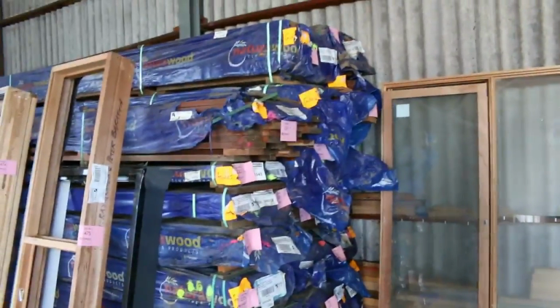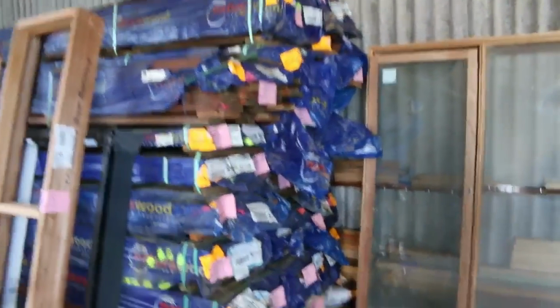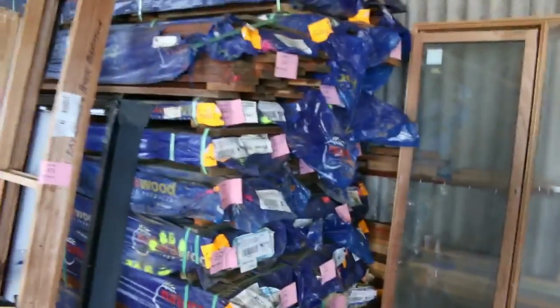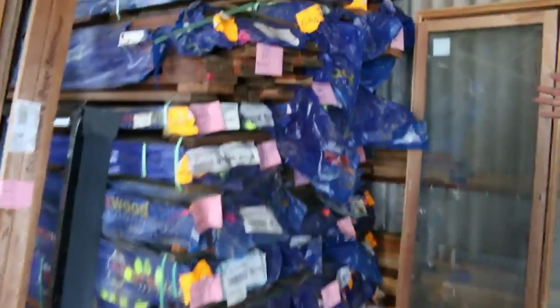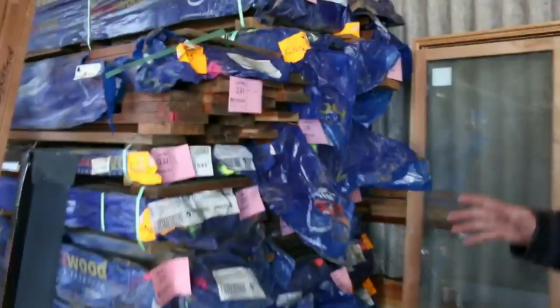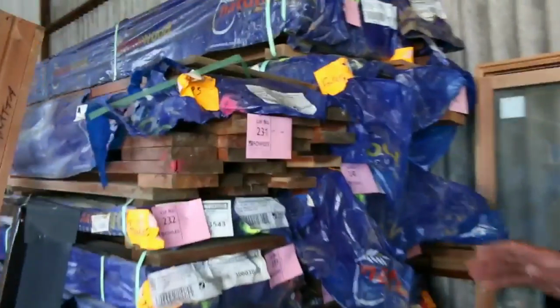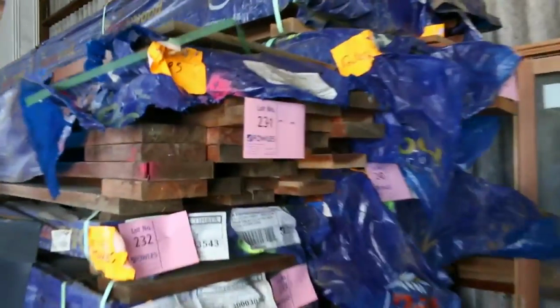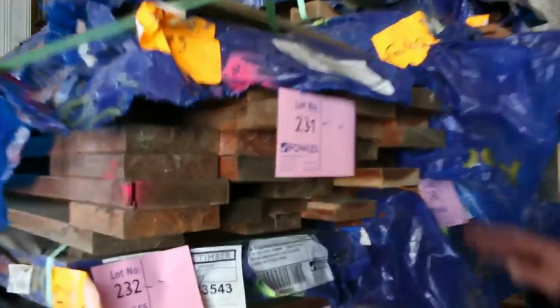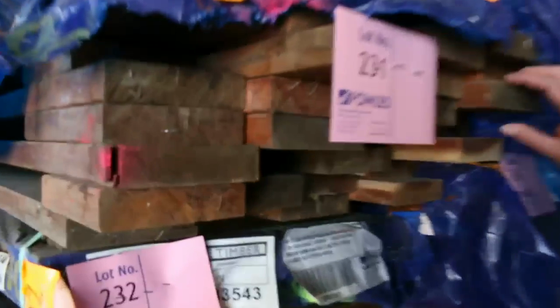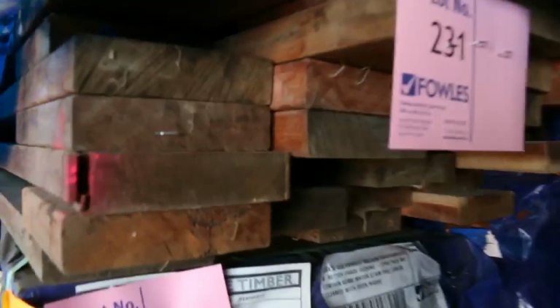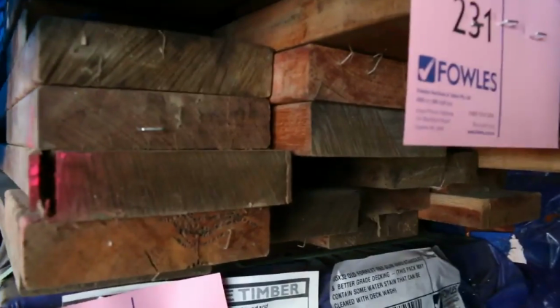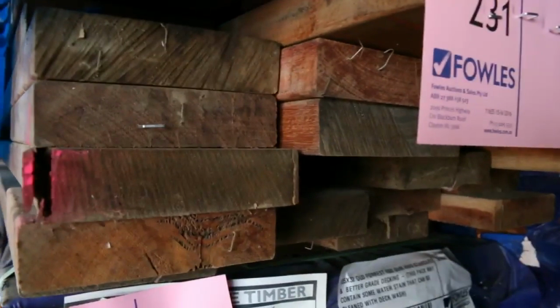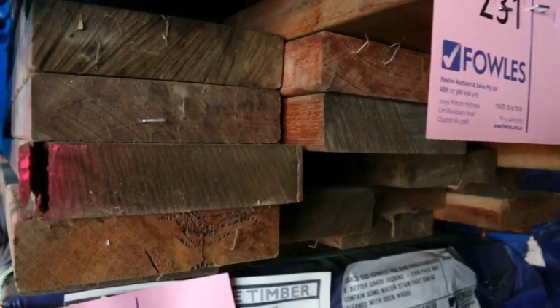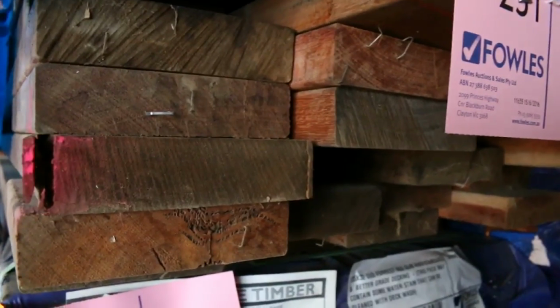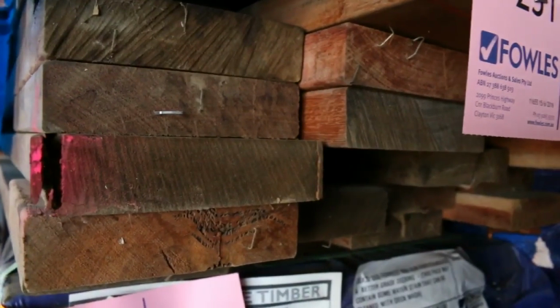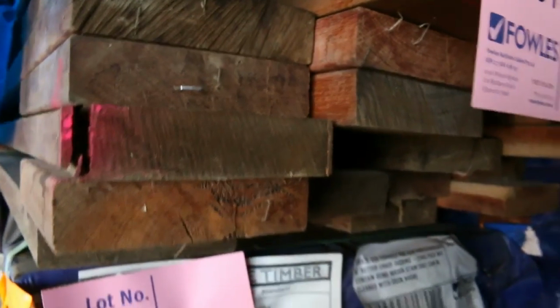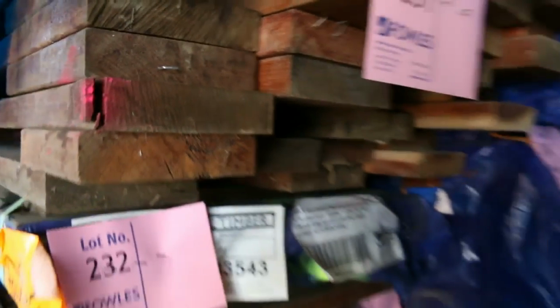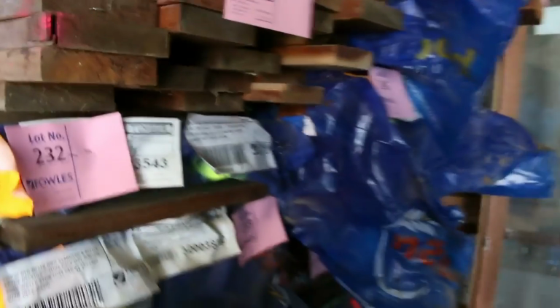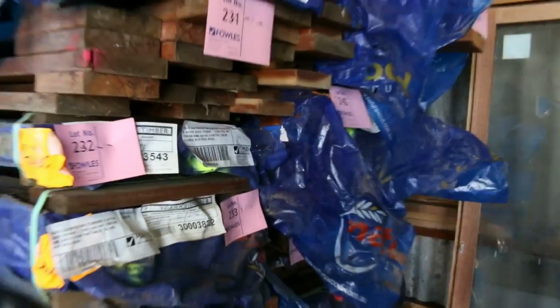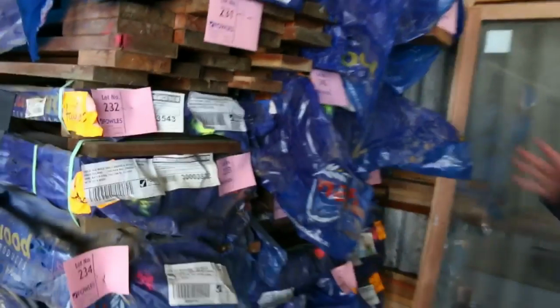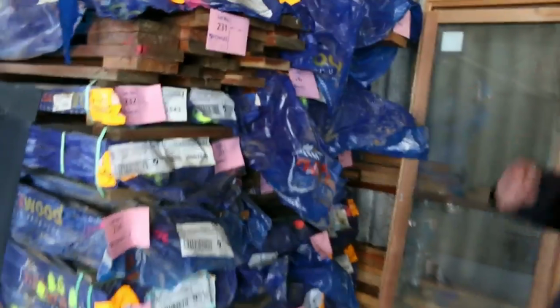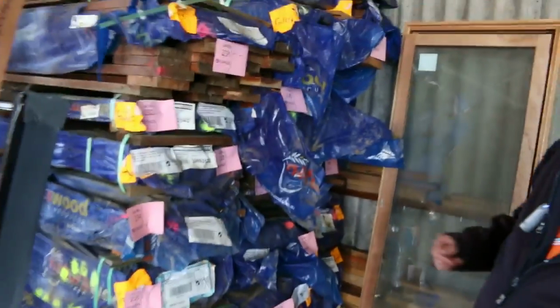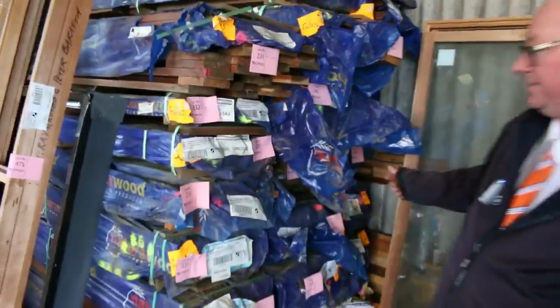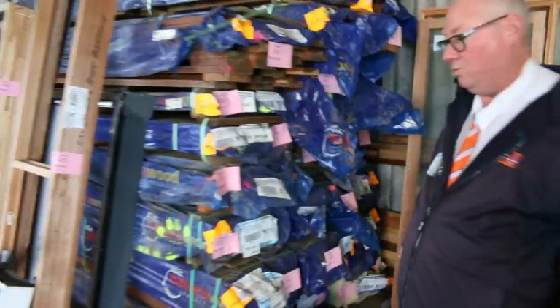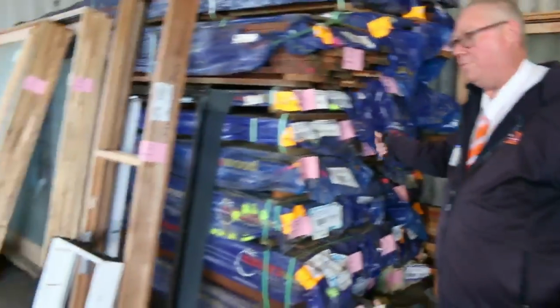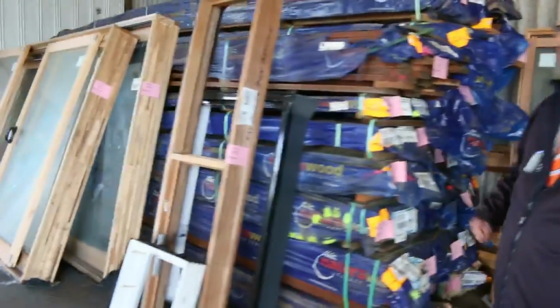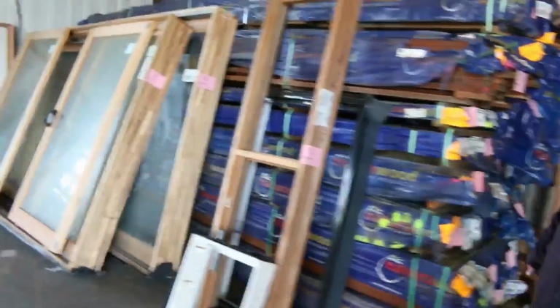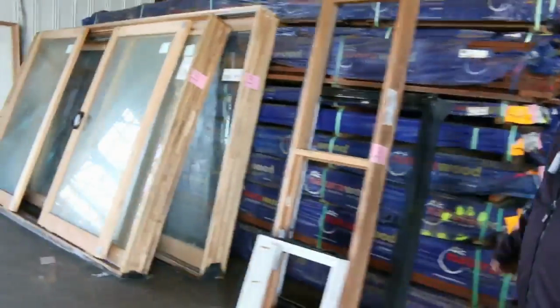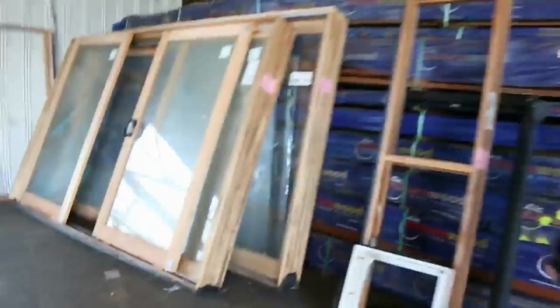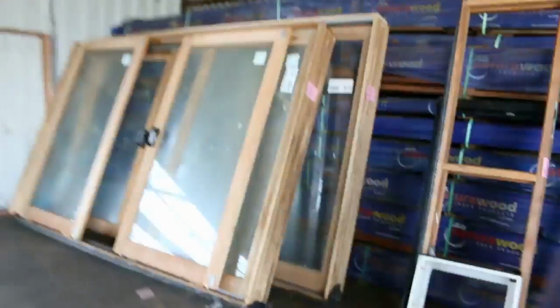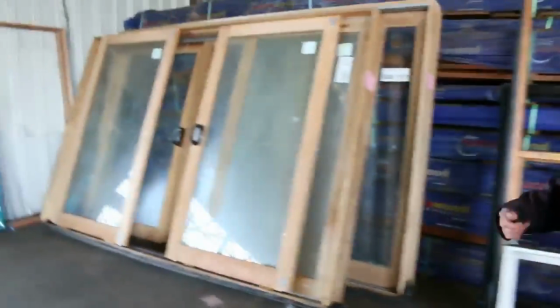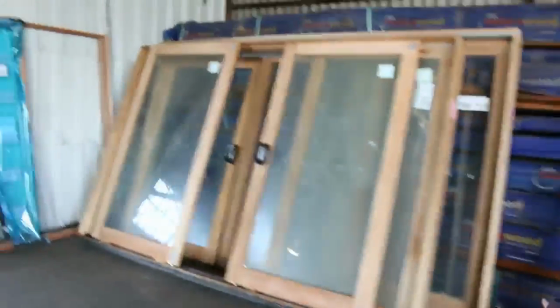Then we move into some decking here — some of the nice big chunky decking out of Queensland. Some of the 135x32, and we've also got 135x19, that's in the standard and better grade. Quite a few packs of that, and plenty of feature grade inside as well.